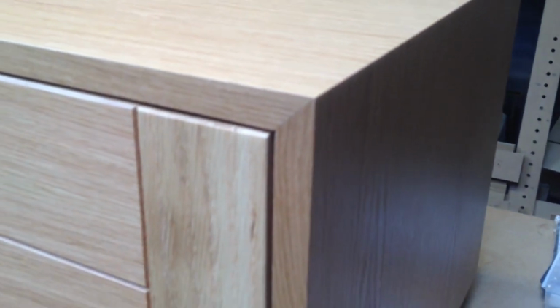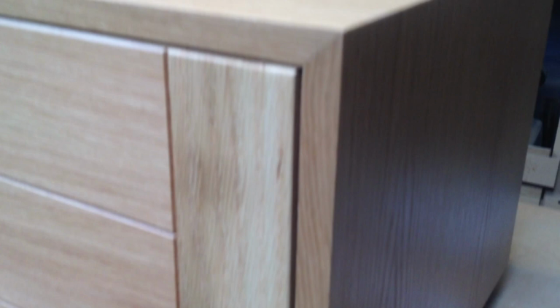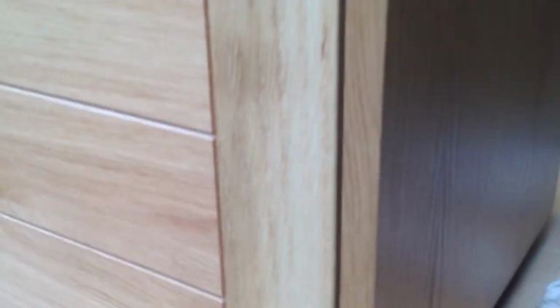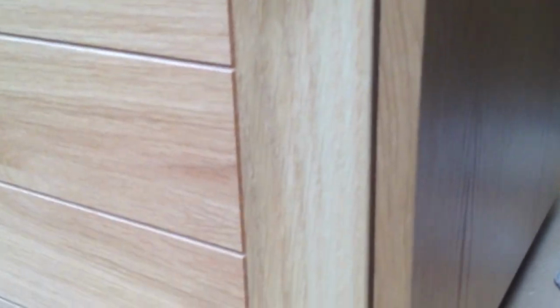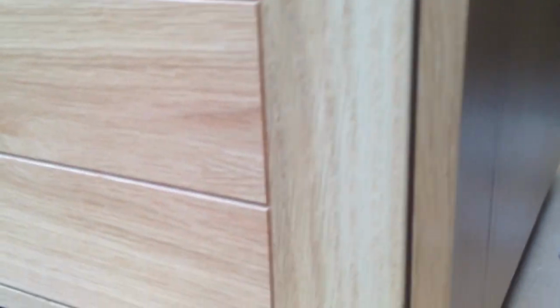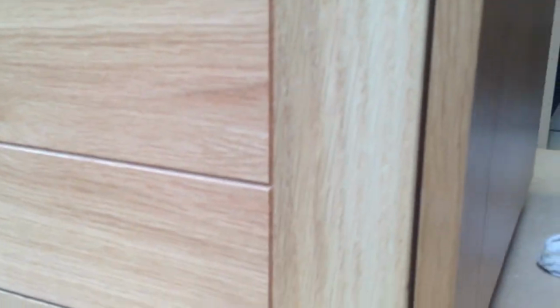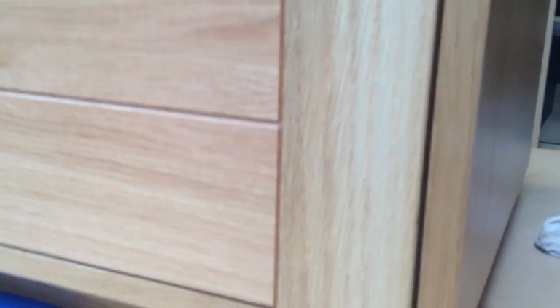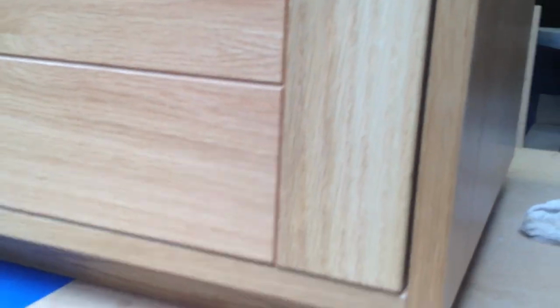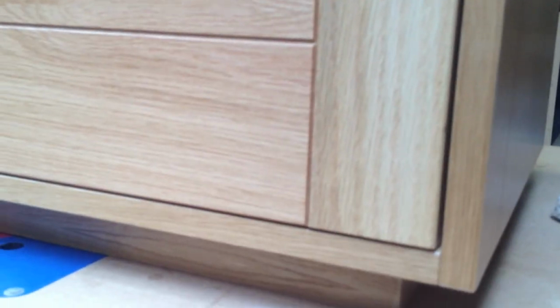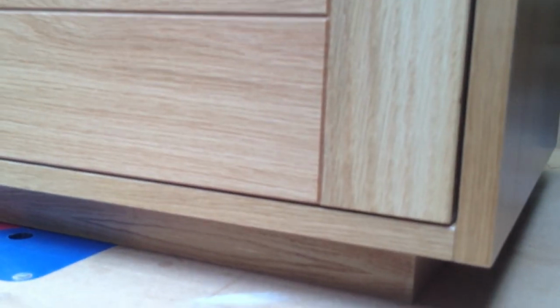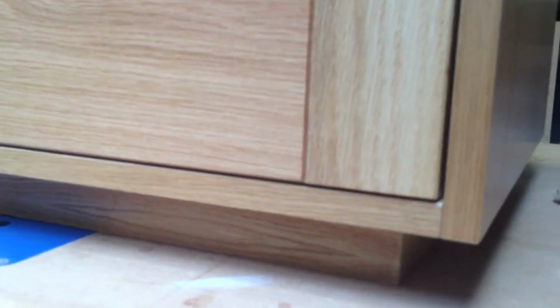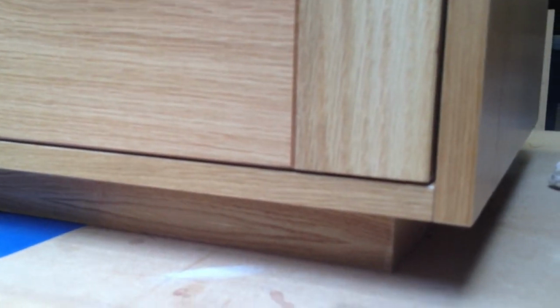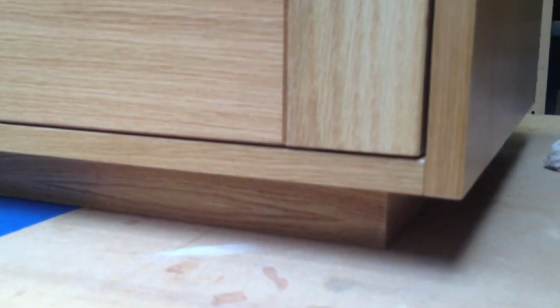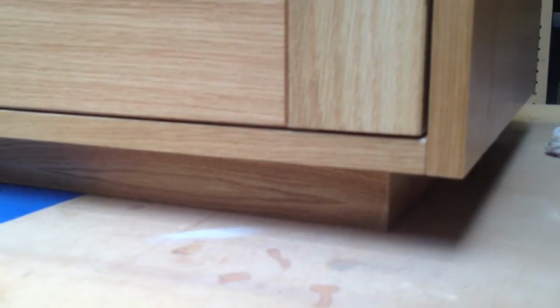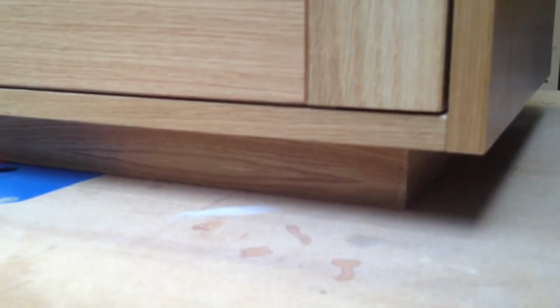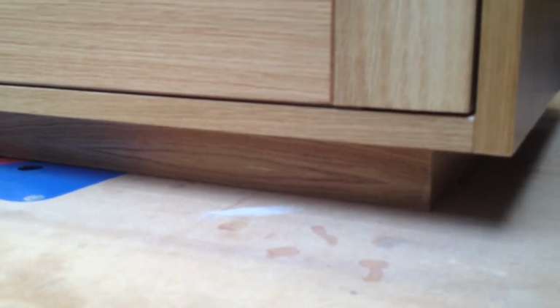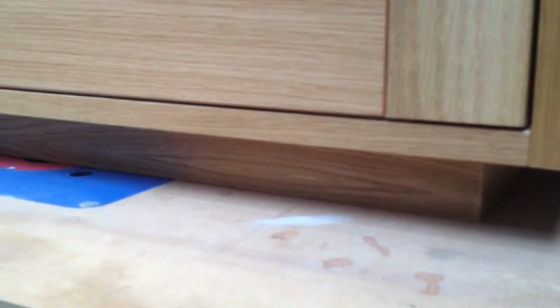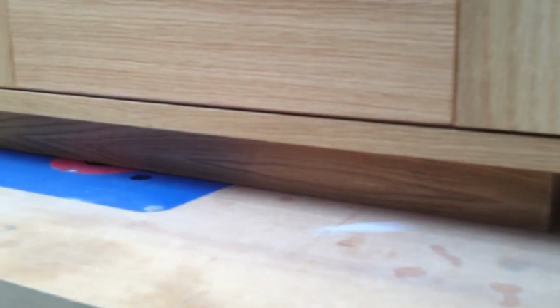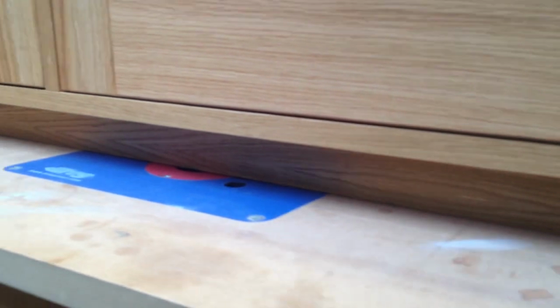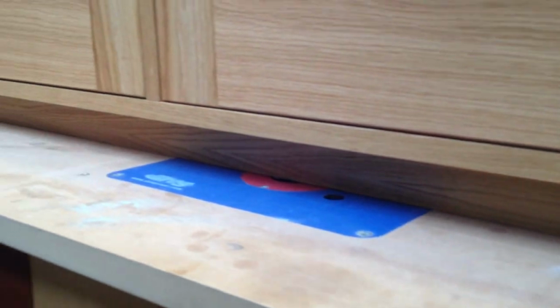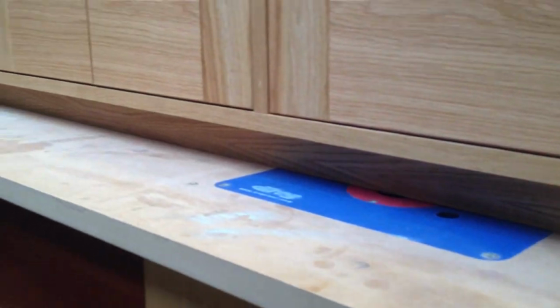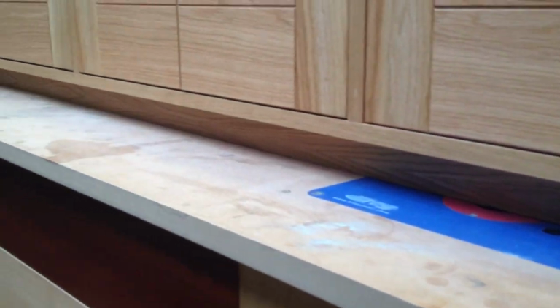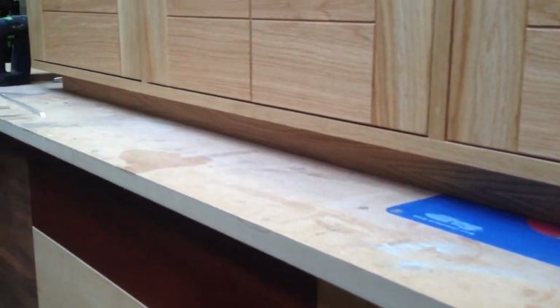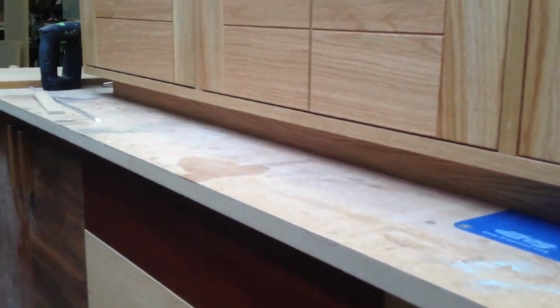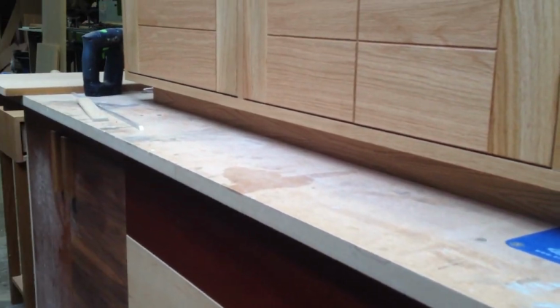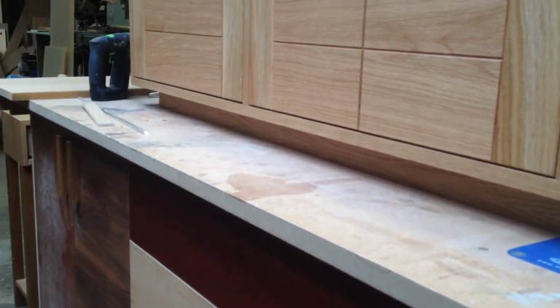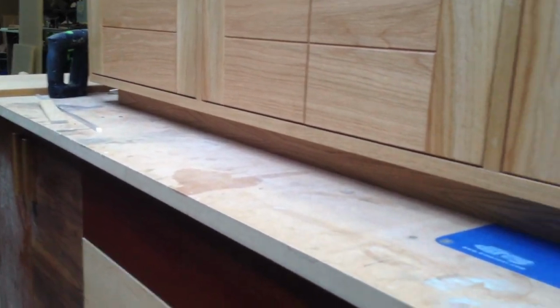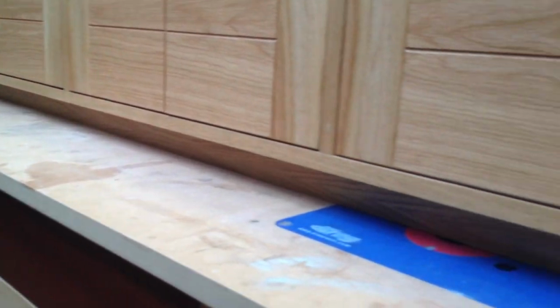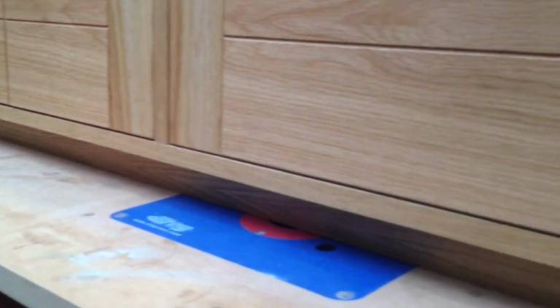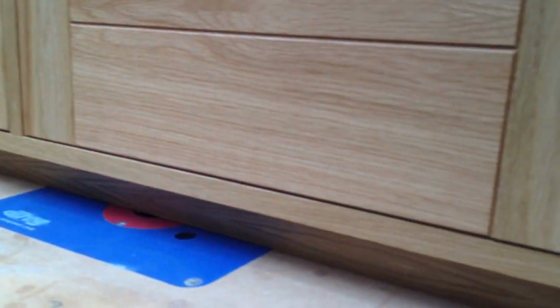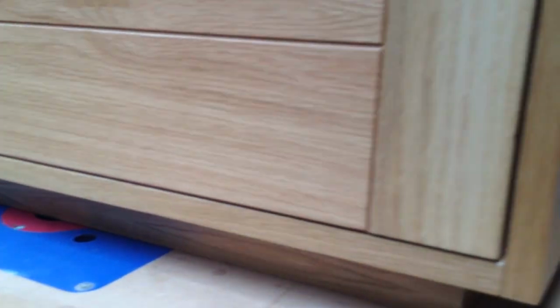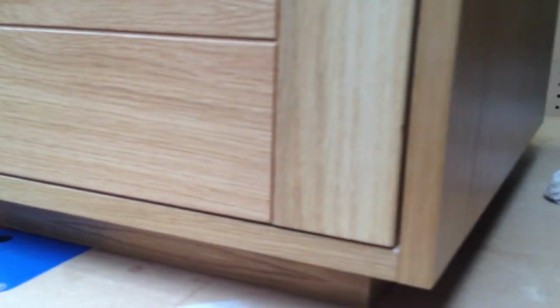This cabinet has what we call a shadow plinth. The plinth is actually set back 15mm all the way along — and on the left and right as well.